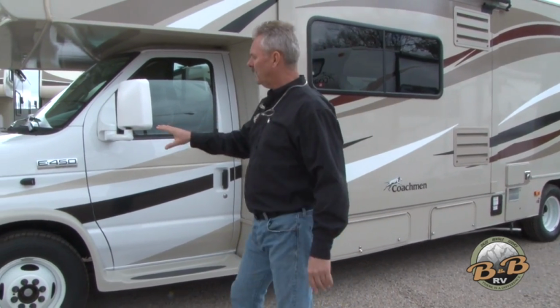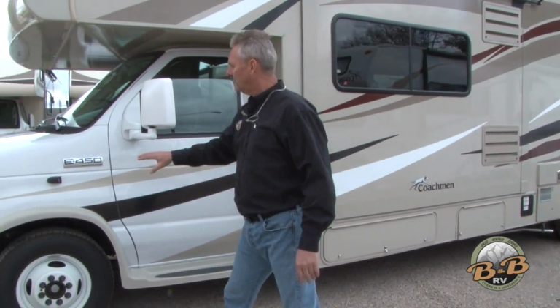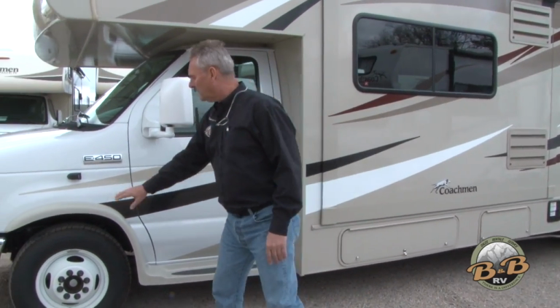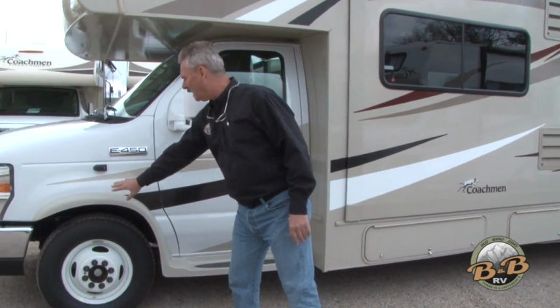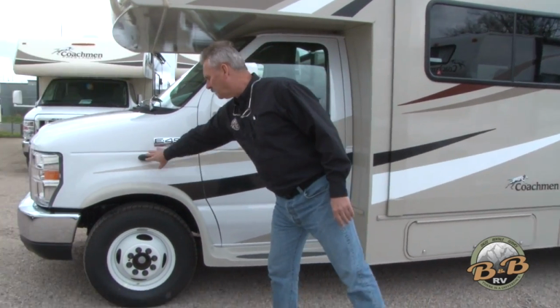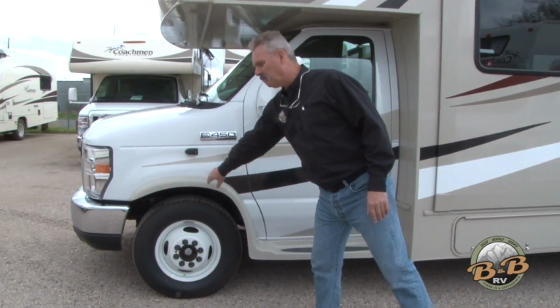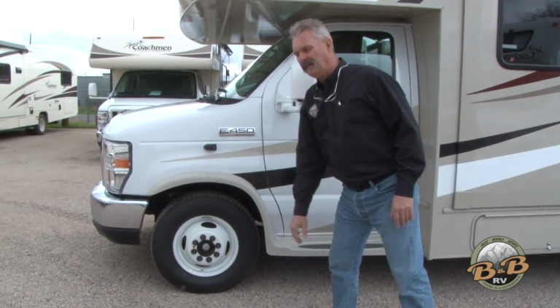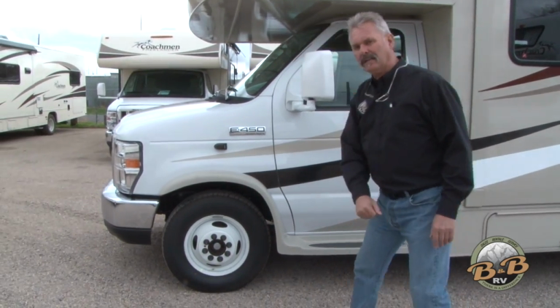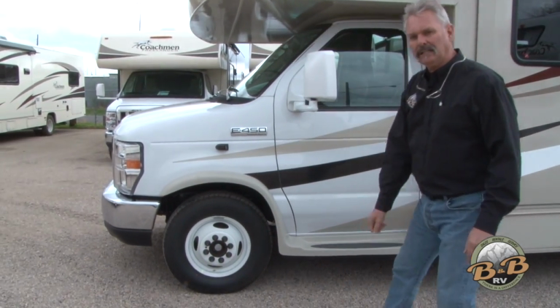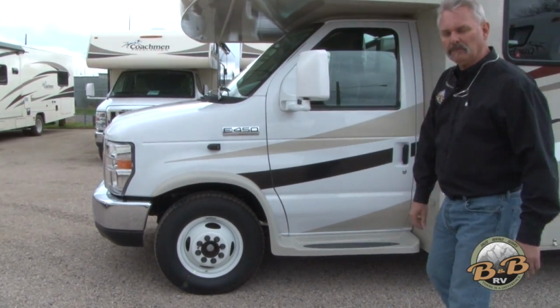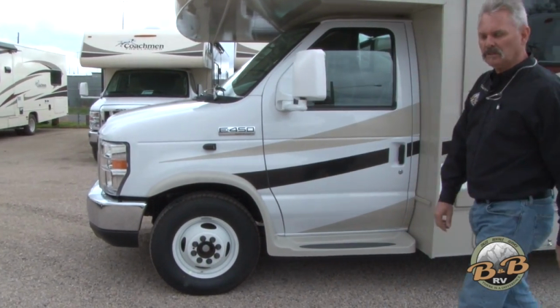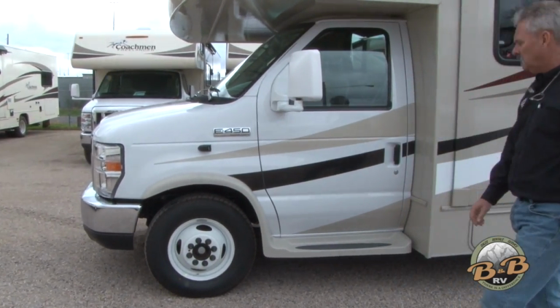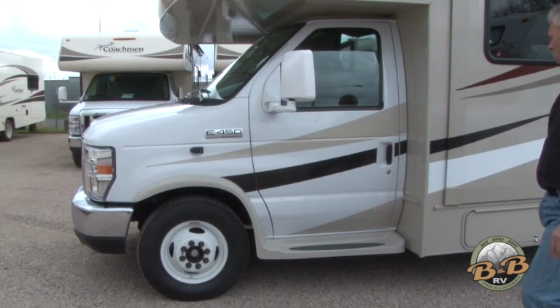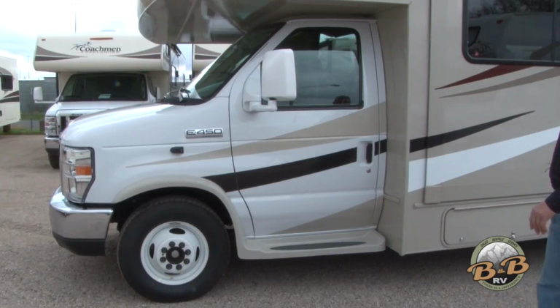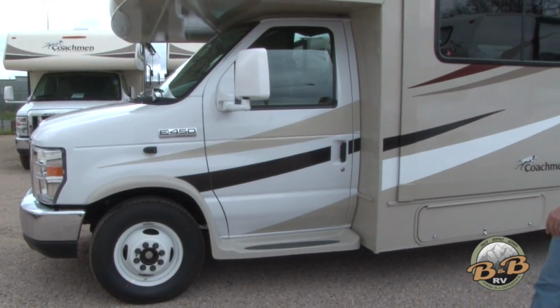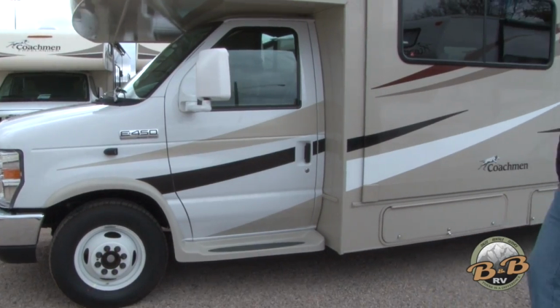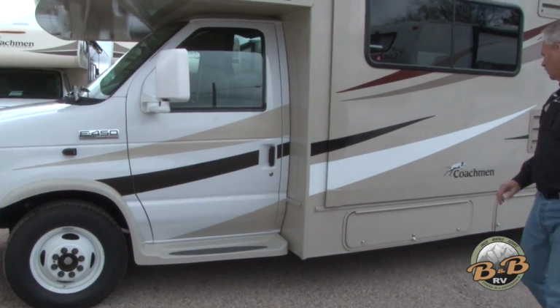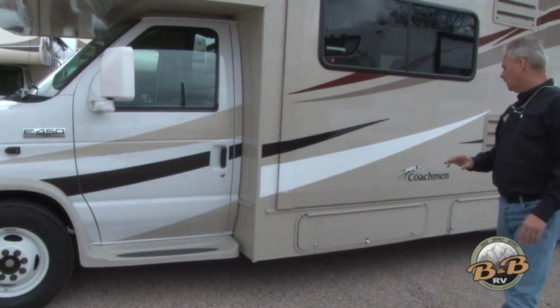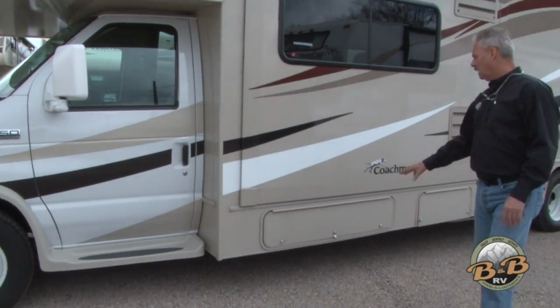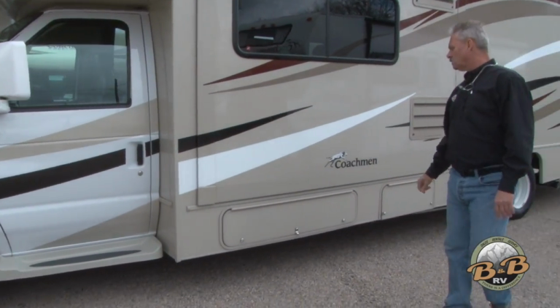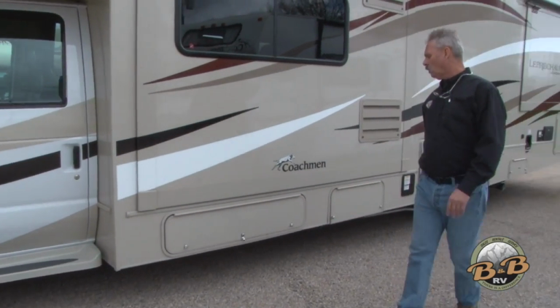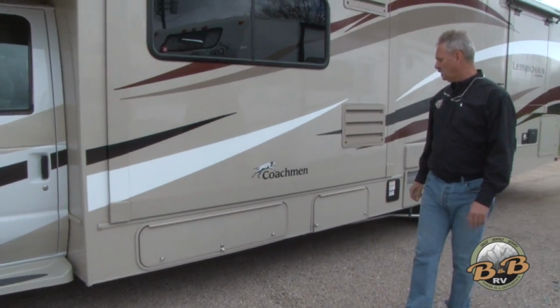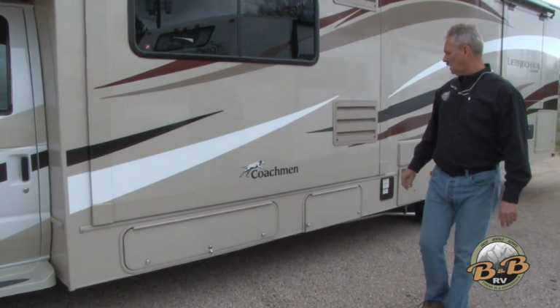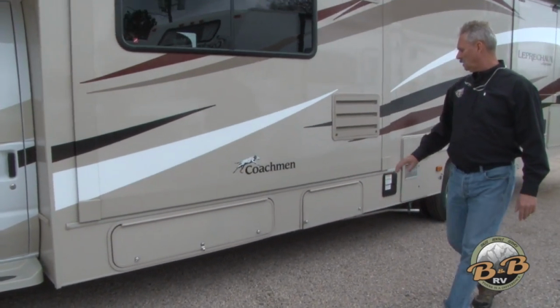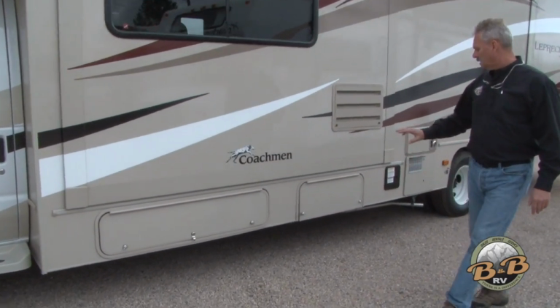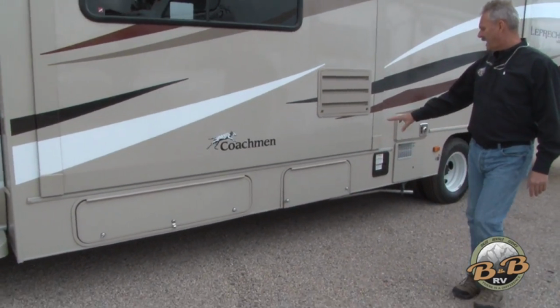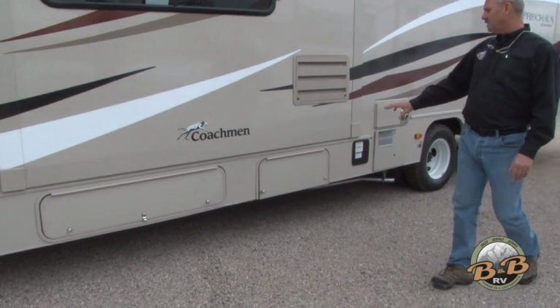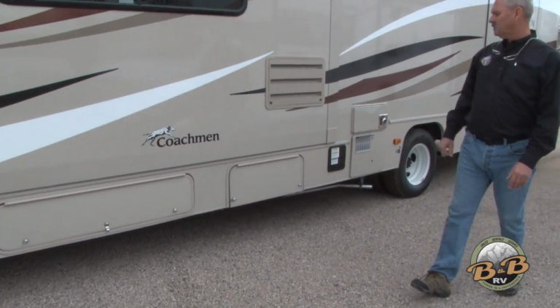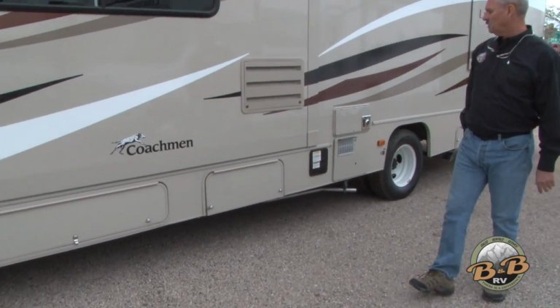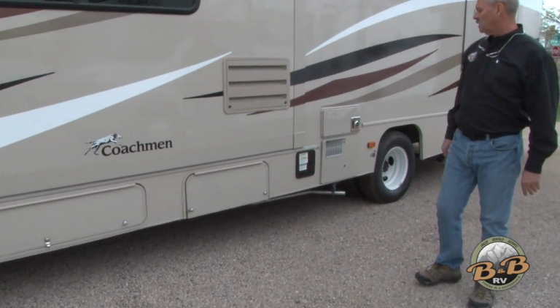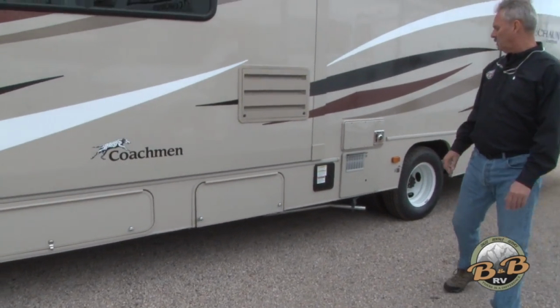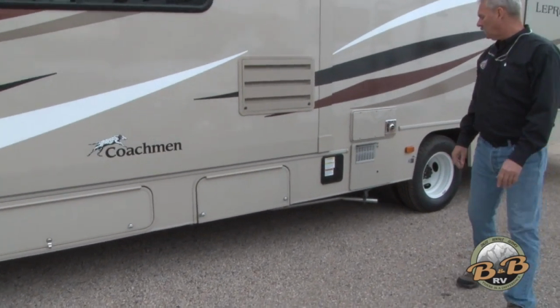We've got a backup camera and side cameras on these units. You're going to have storage here and access to your generator.